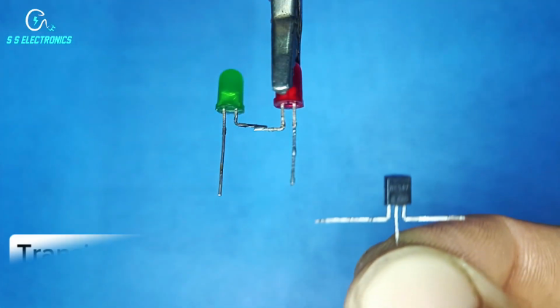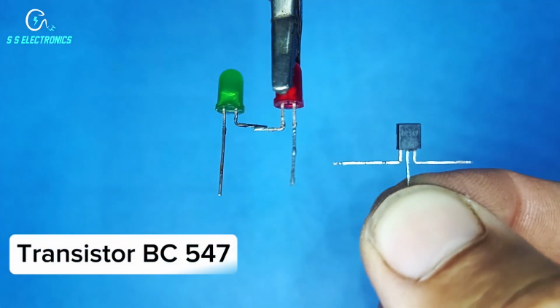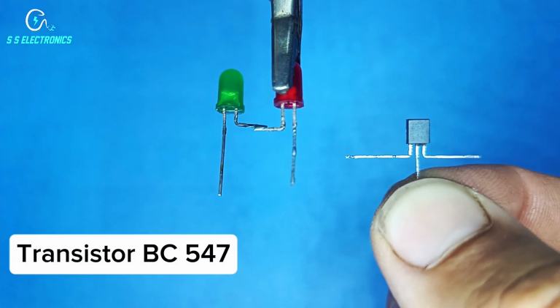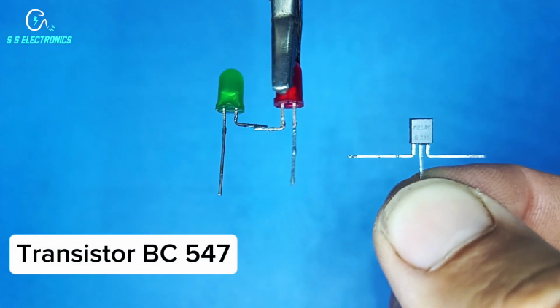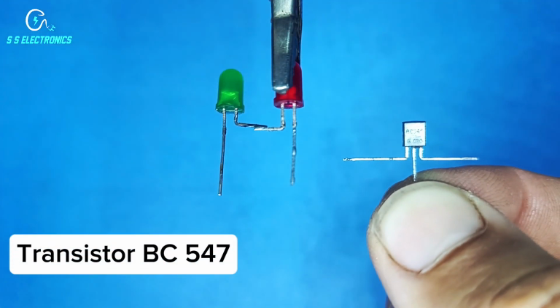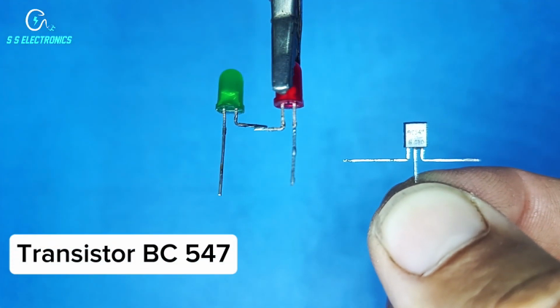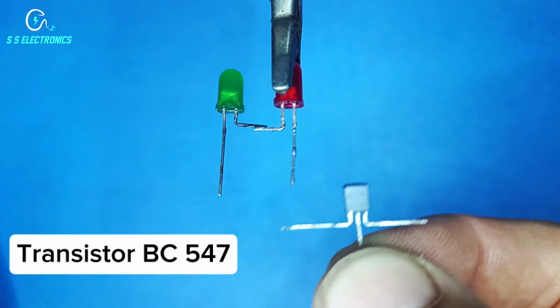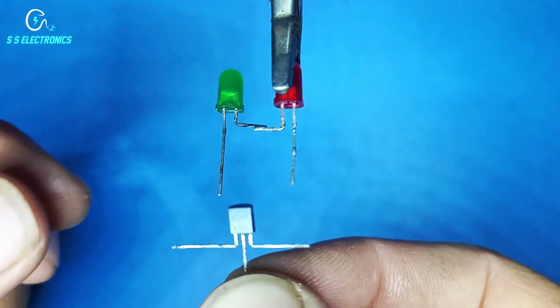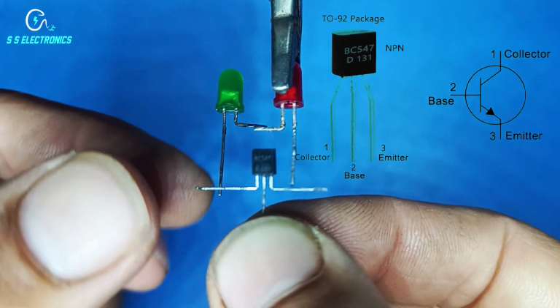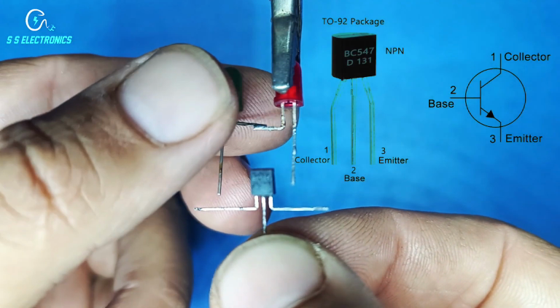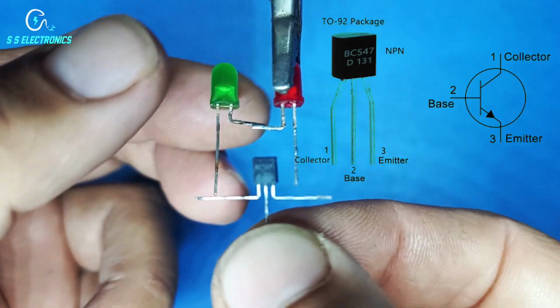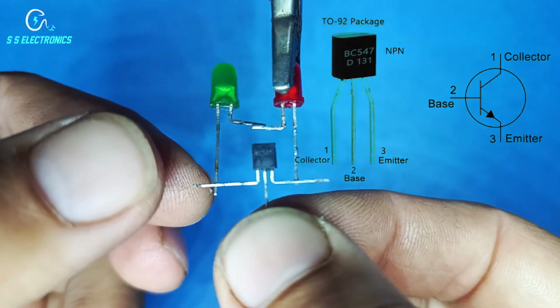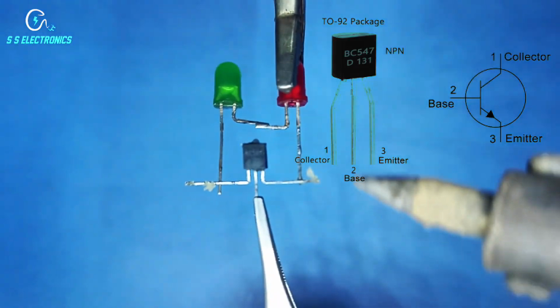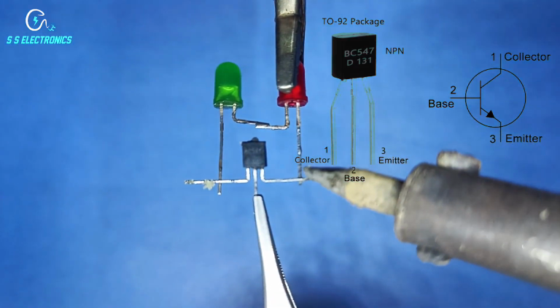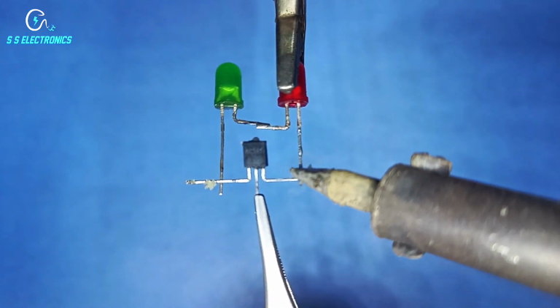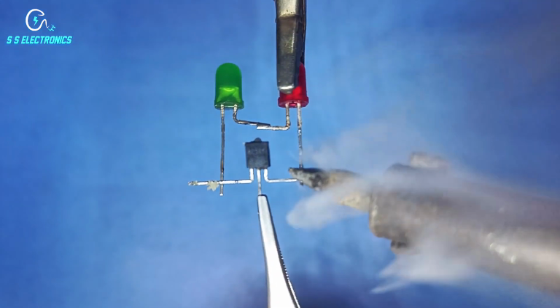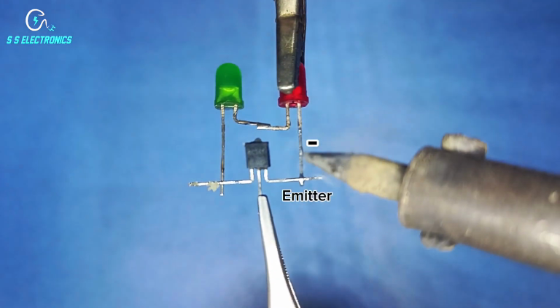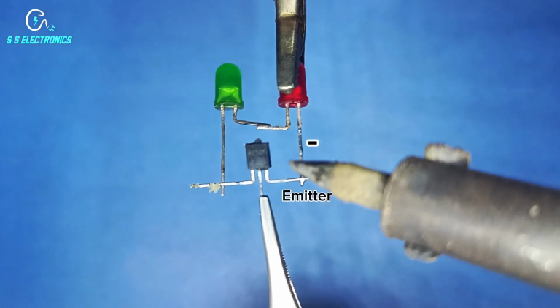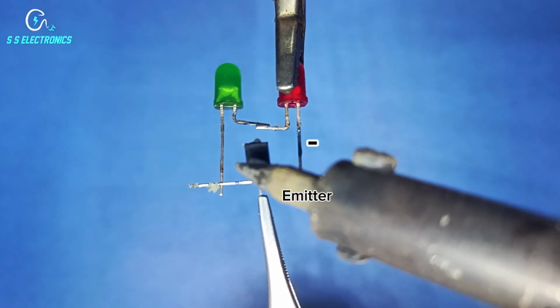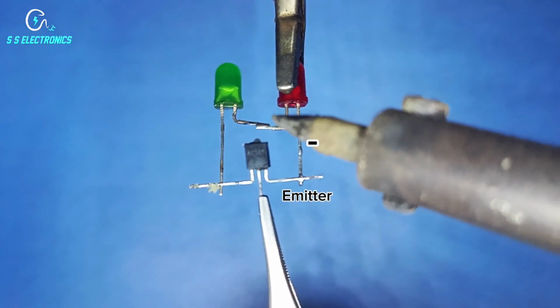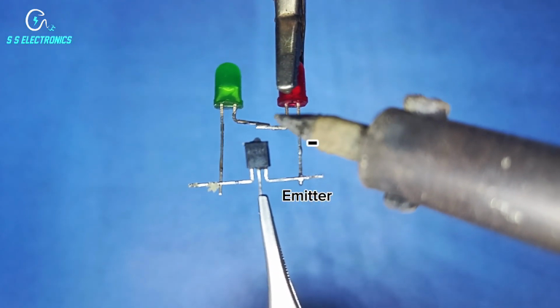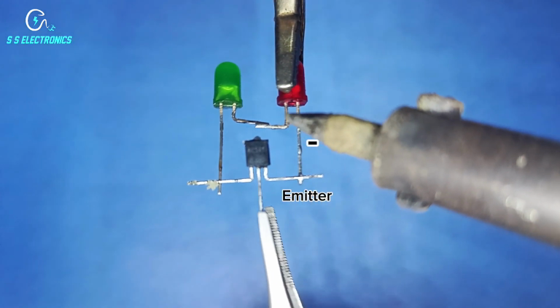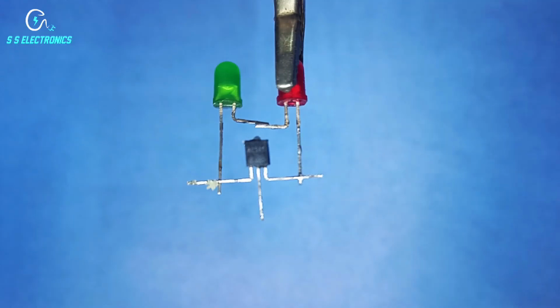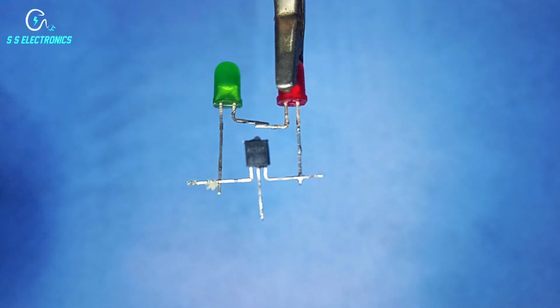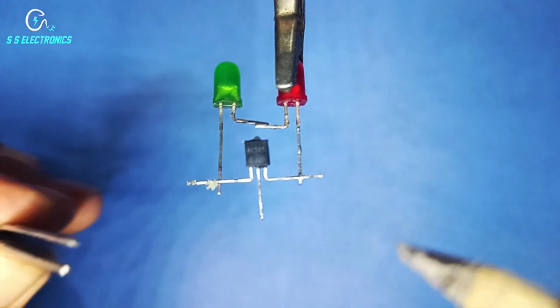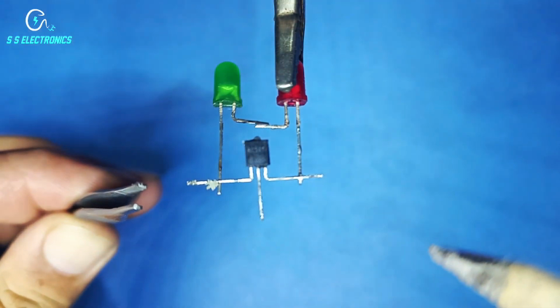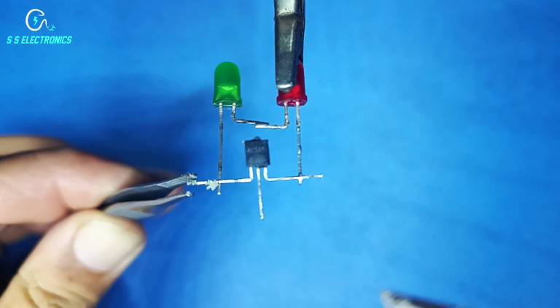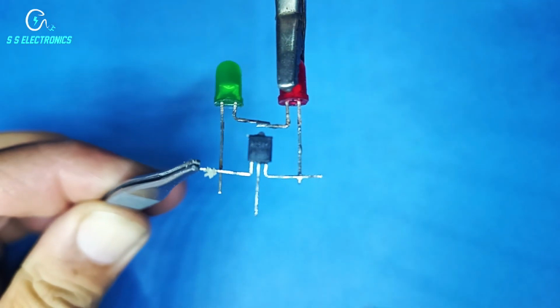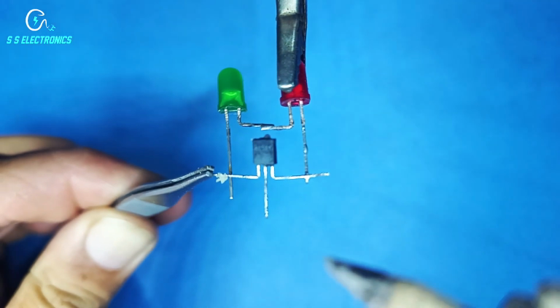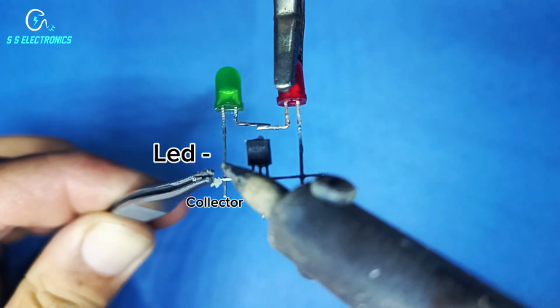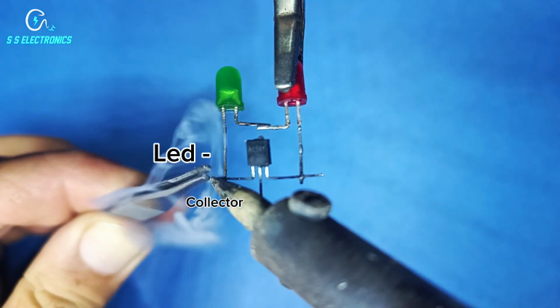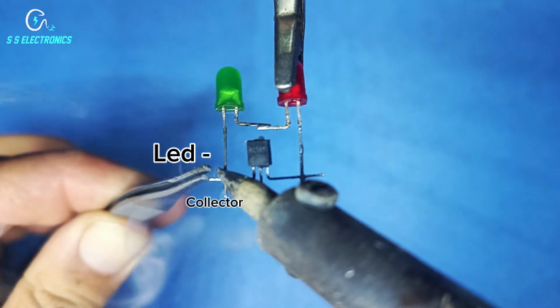Transistor BC547. Transistor emitter pin connecting with red LED negative side. Transistor collector pin connecting with green LED negative side.